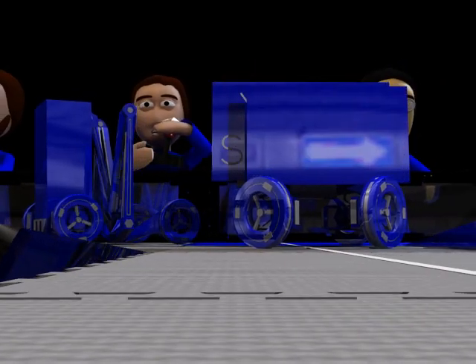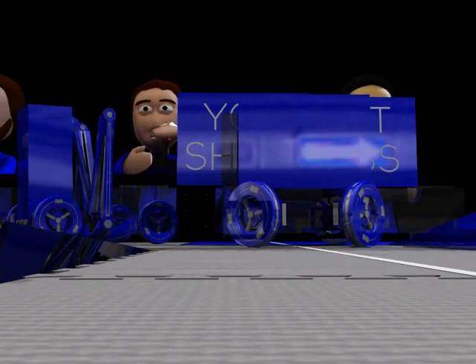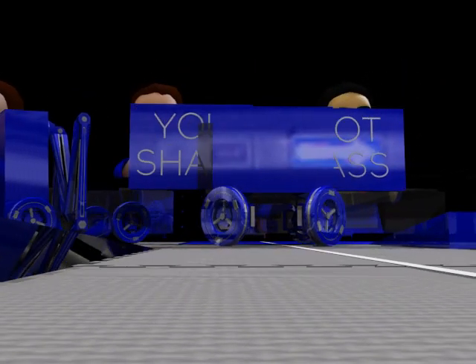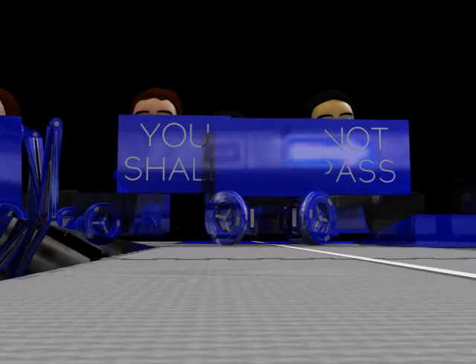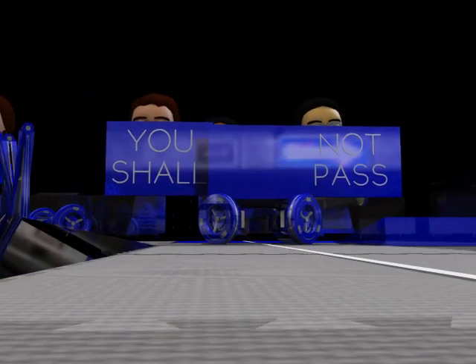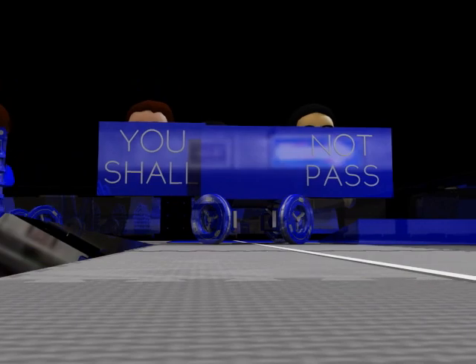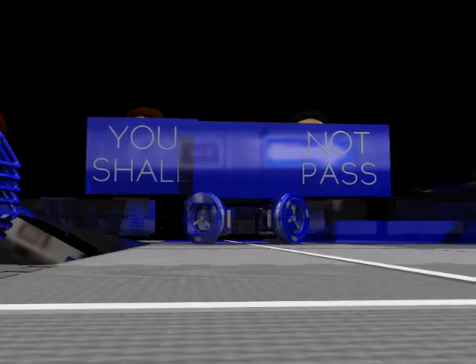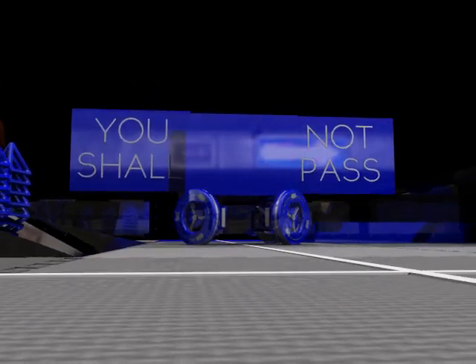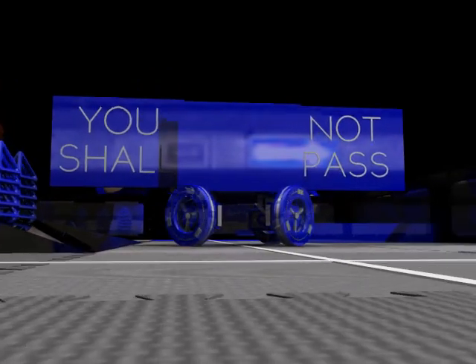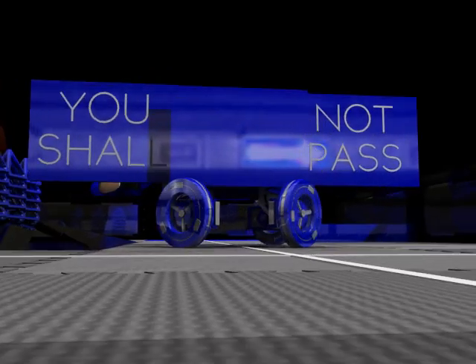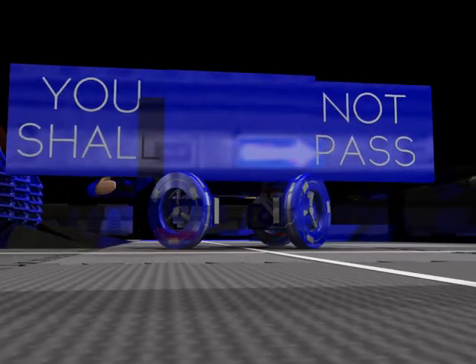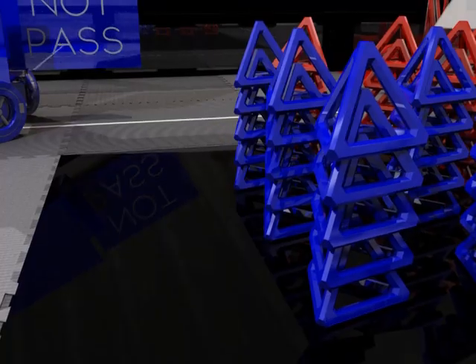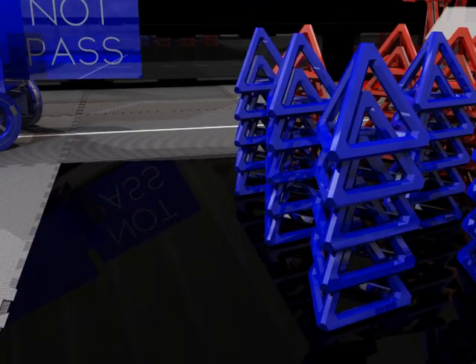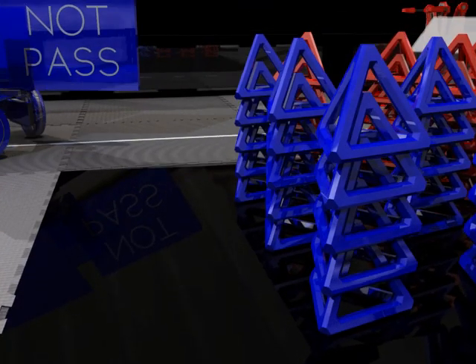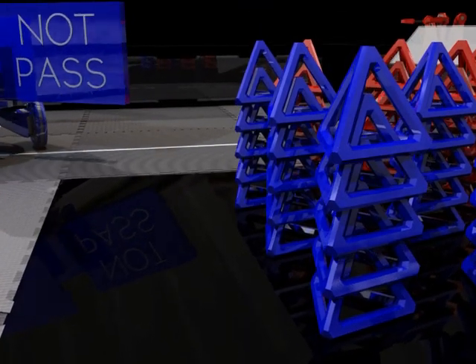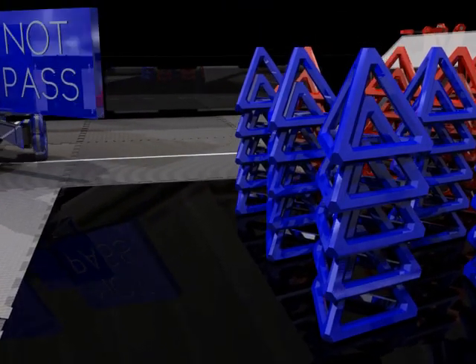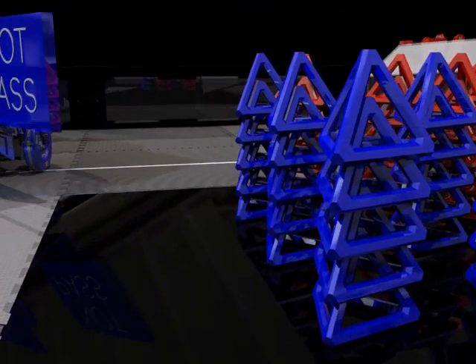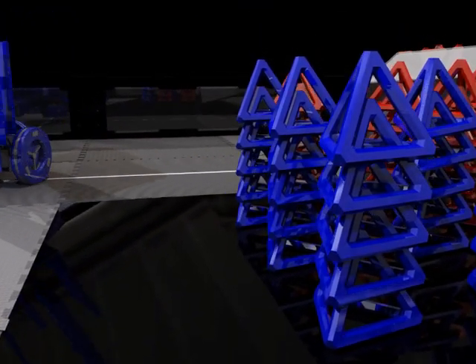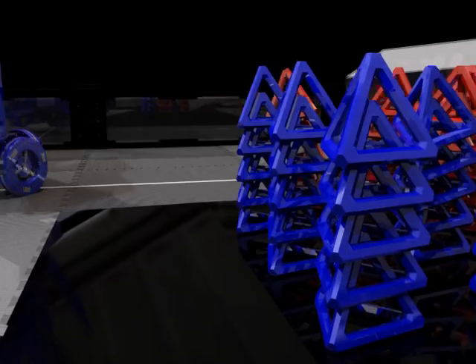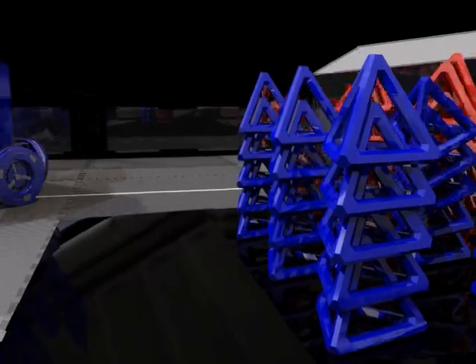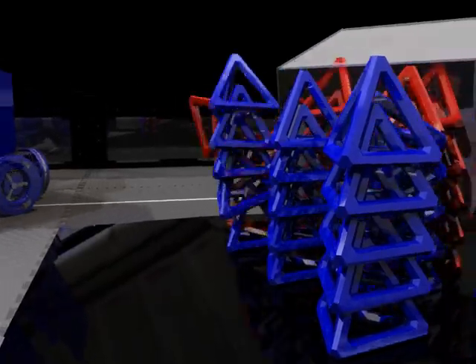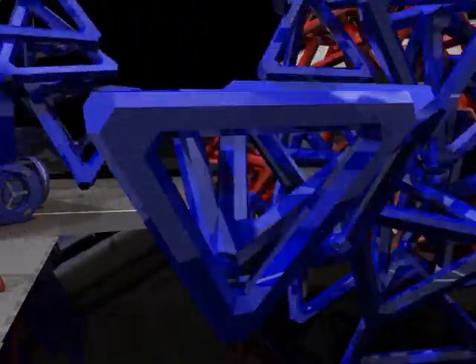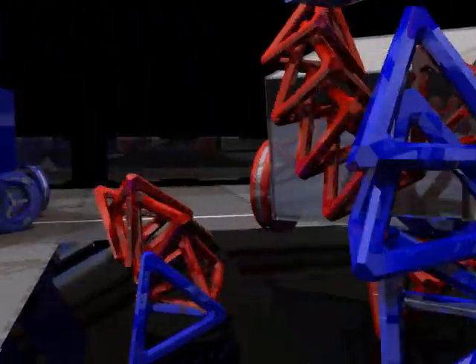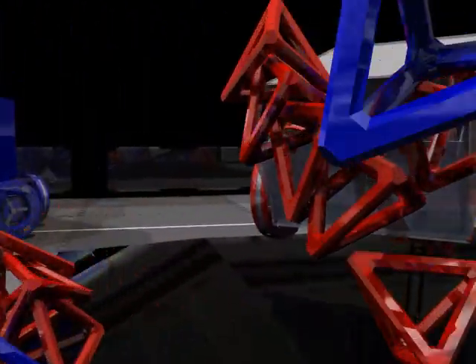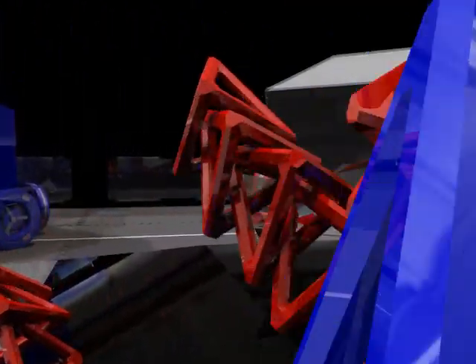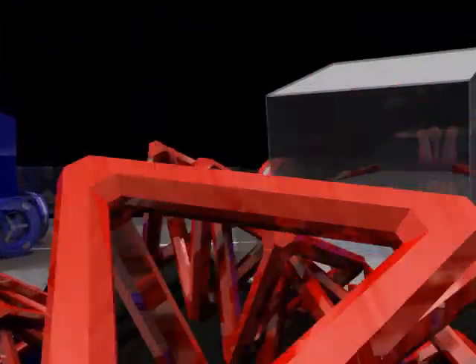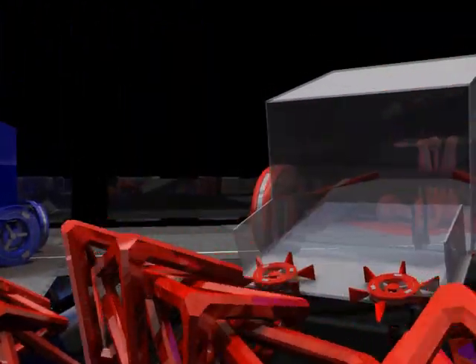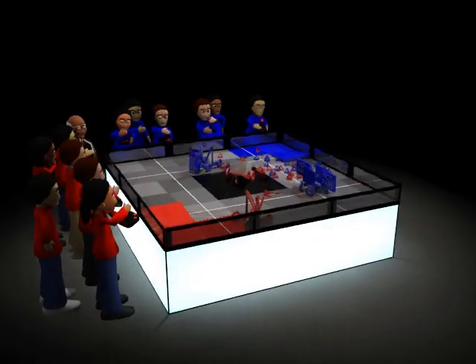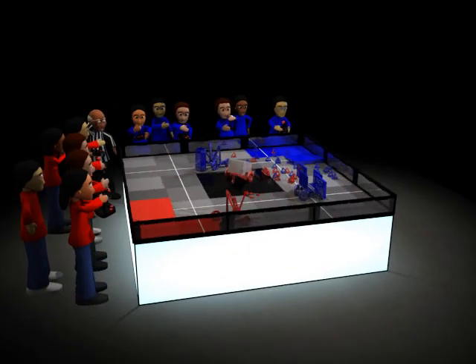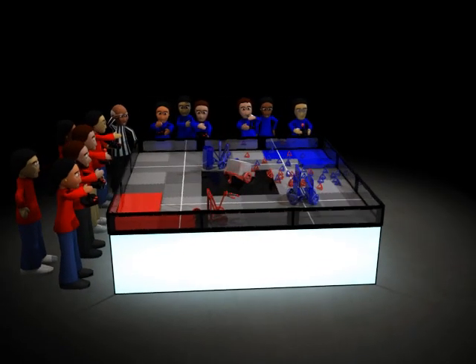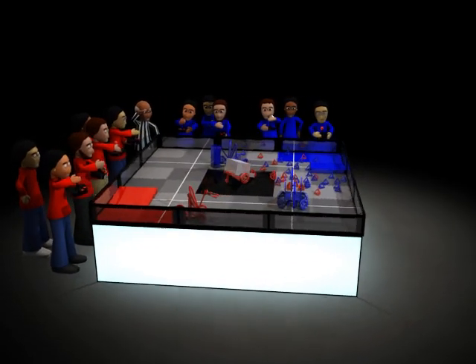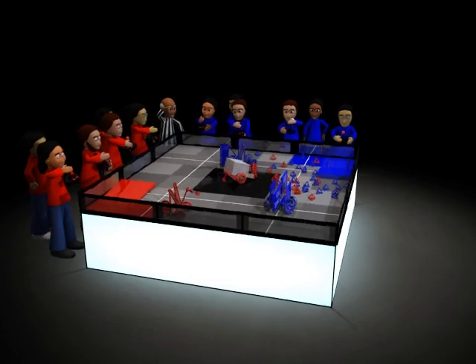A blue robot is expanding to form a giant wall and is moving to block its opponents. One of the red robots is moving to the center platform, and it knocks over all of its stacks. We have utter chaos after the autonomous mode.